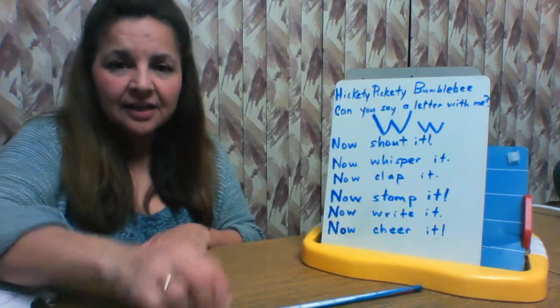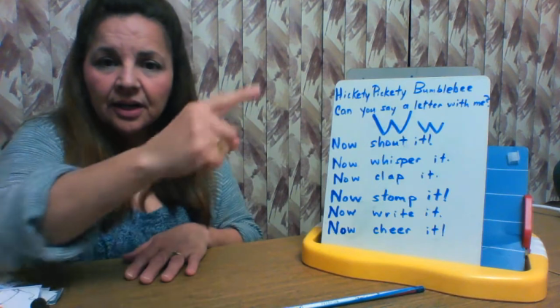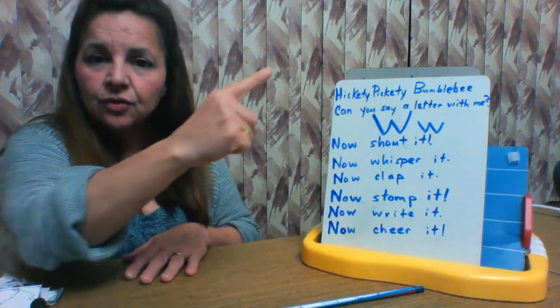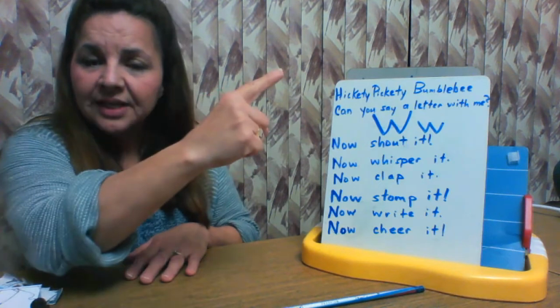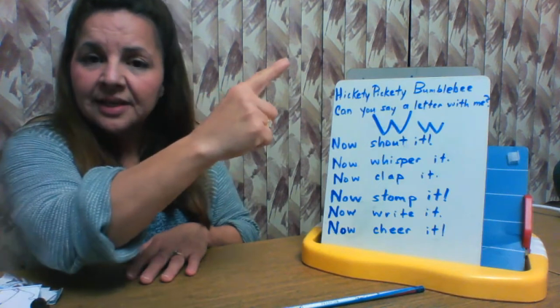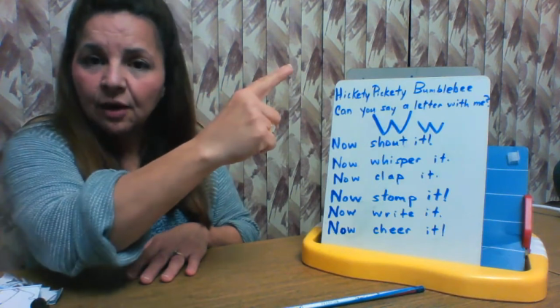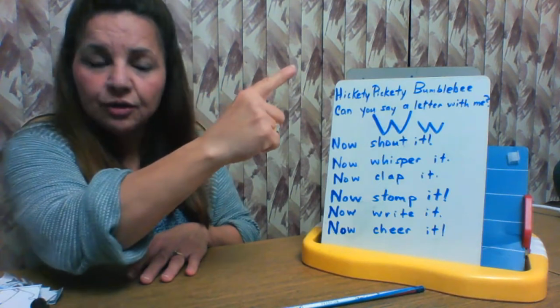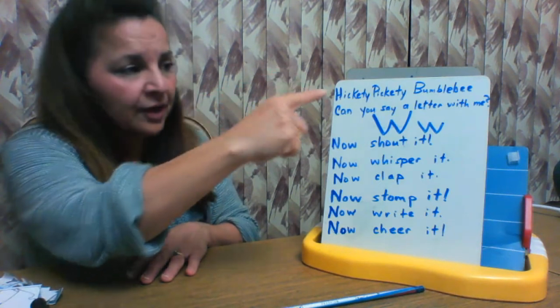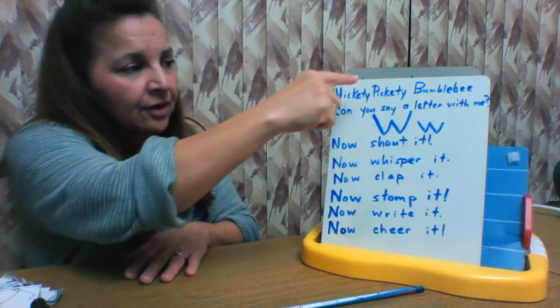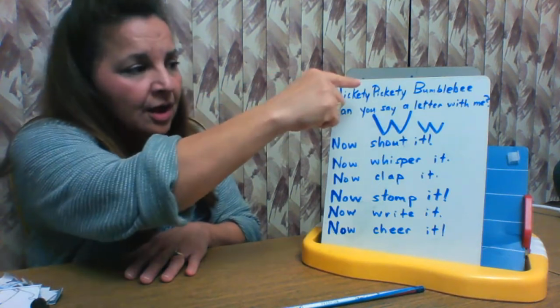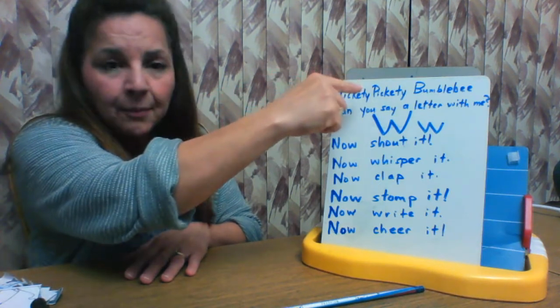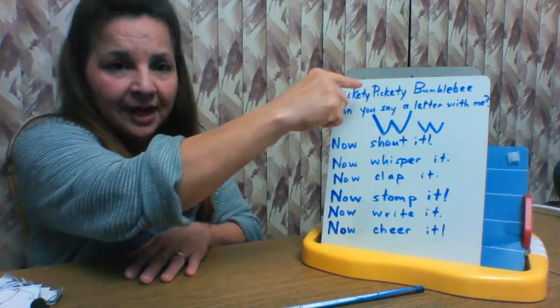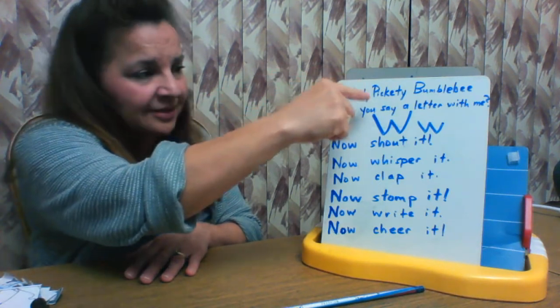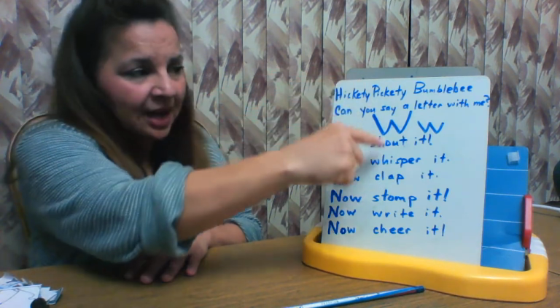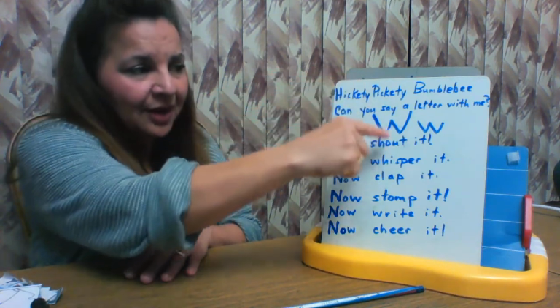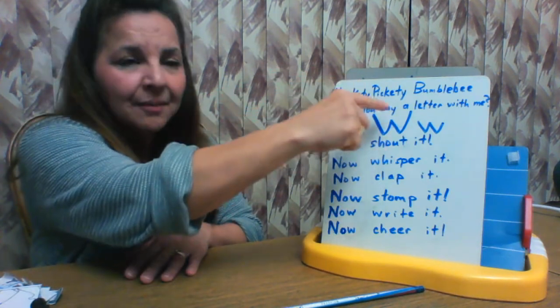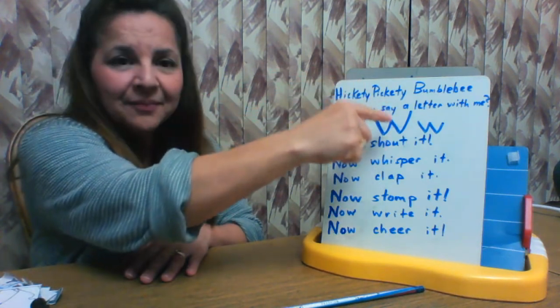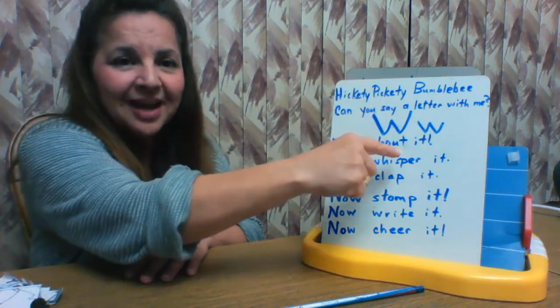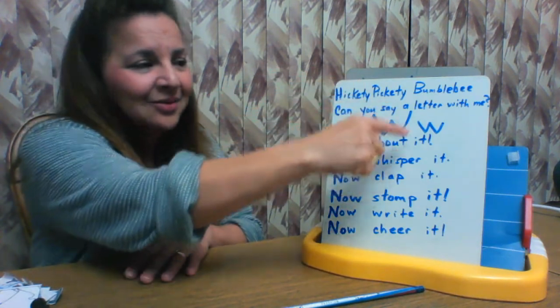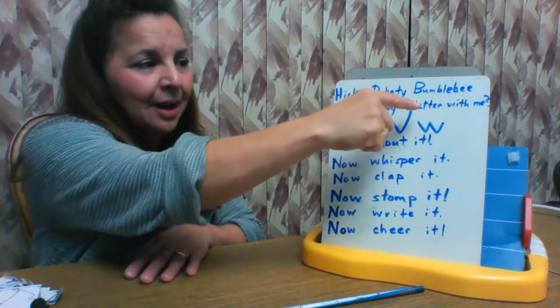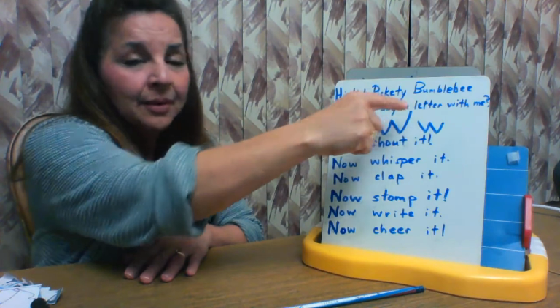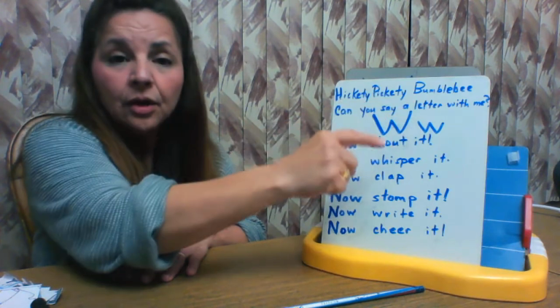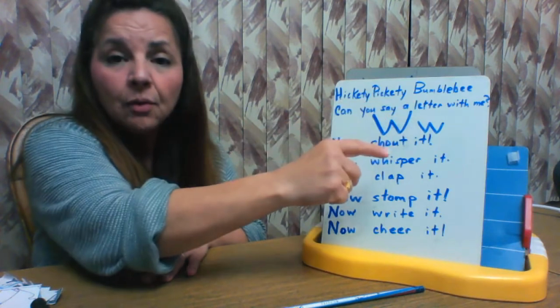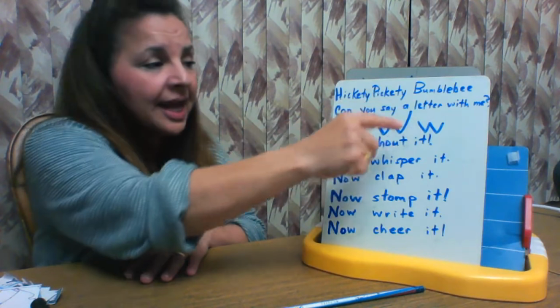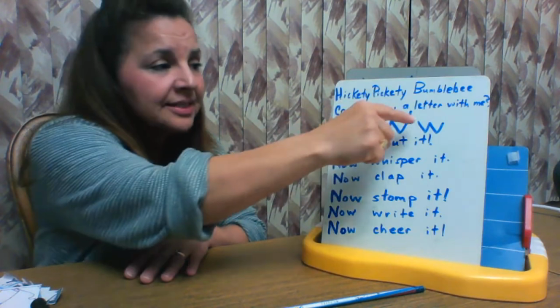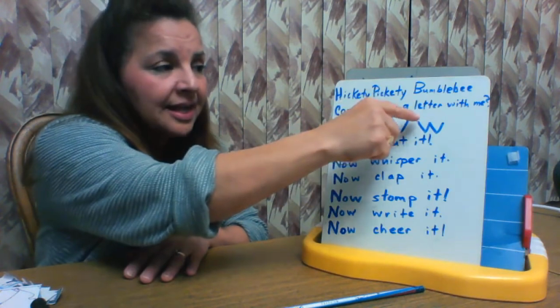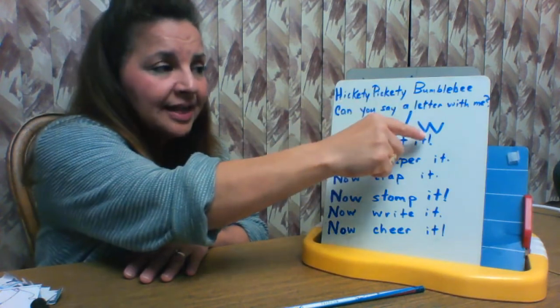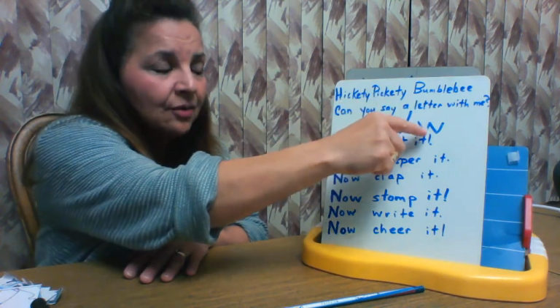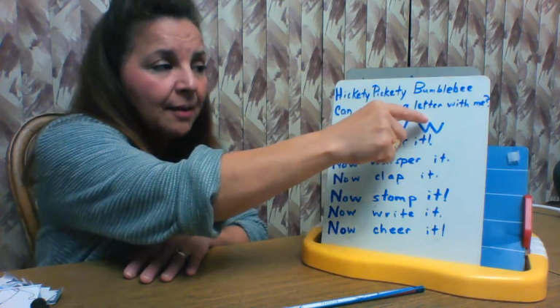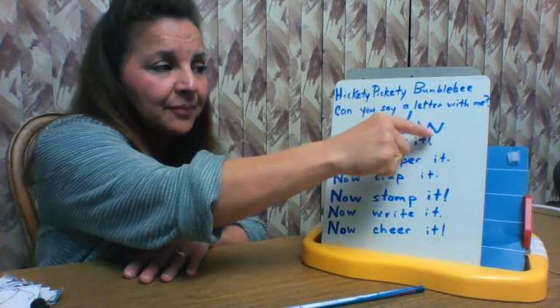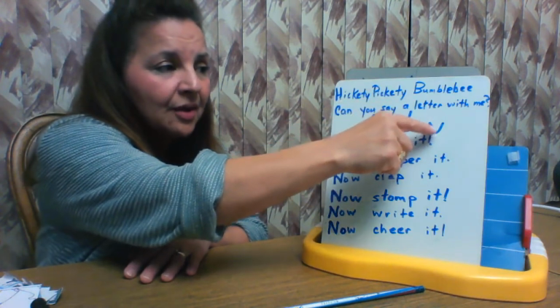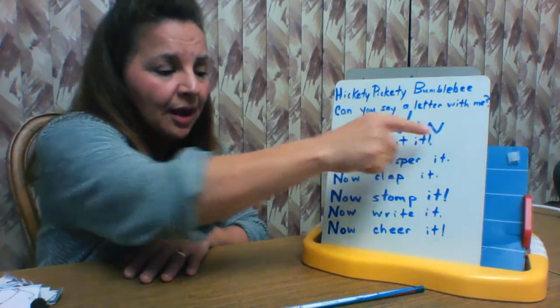Now write it. Can you trace in the air with your finger? Uppercase: down, up, down, up. Lowercase: down, up, down, up.